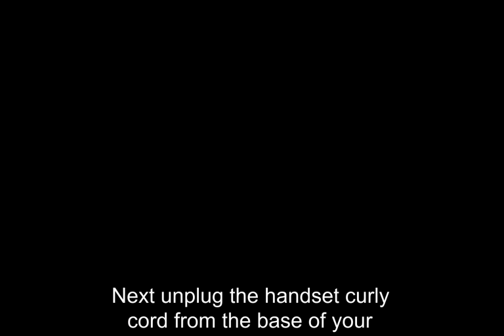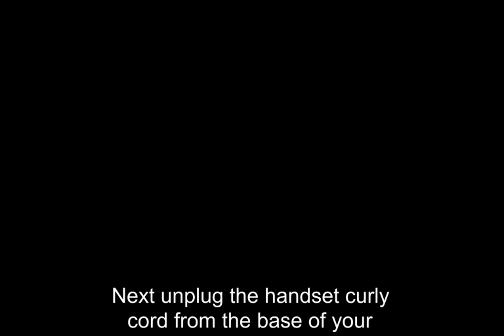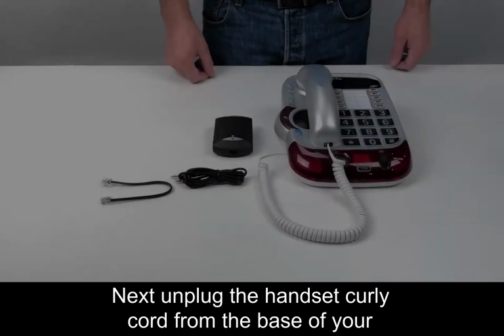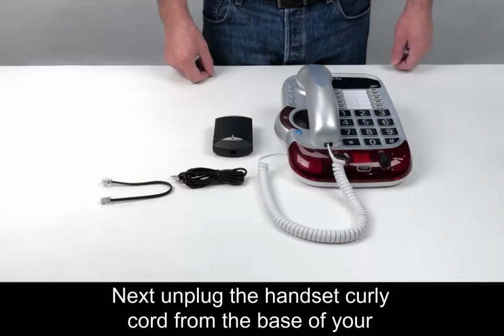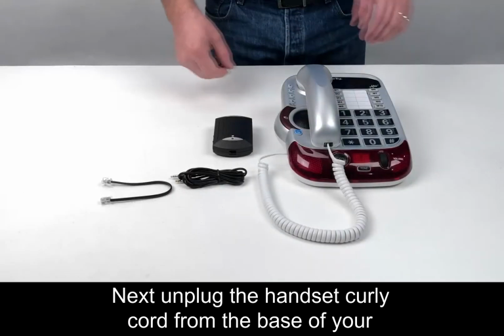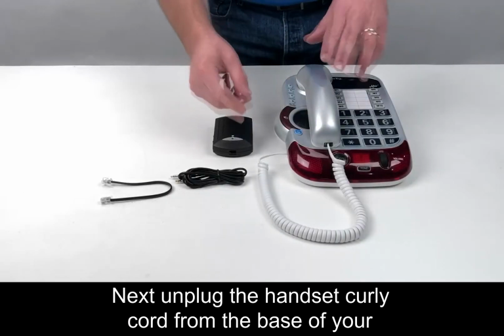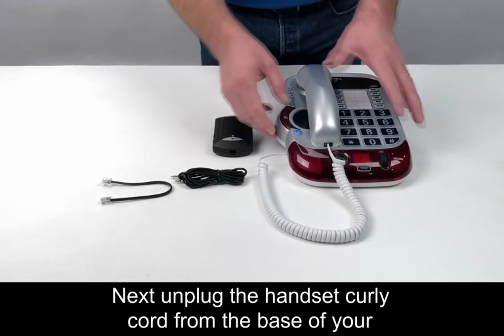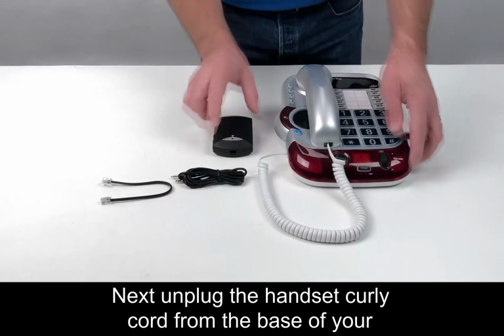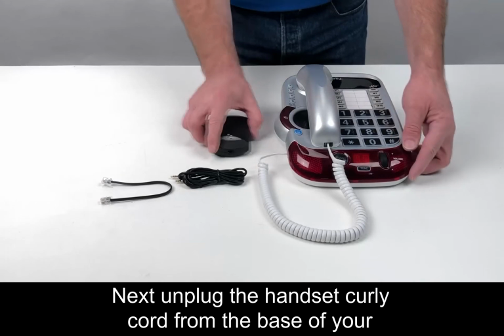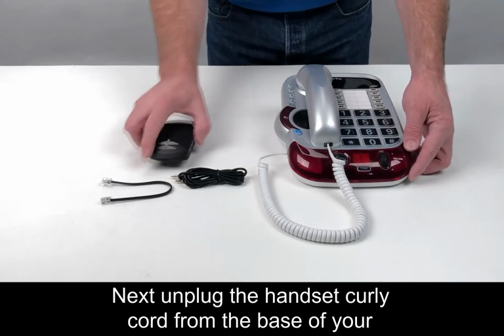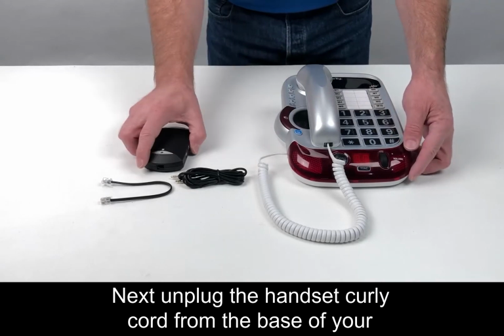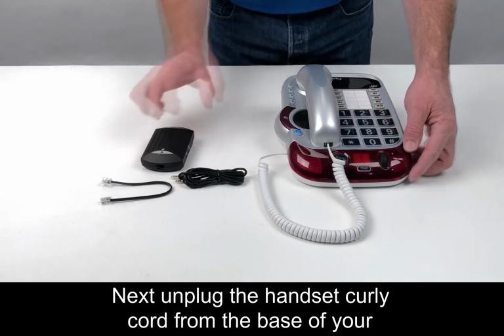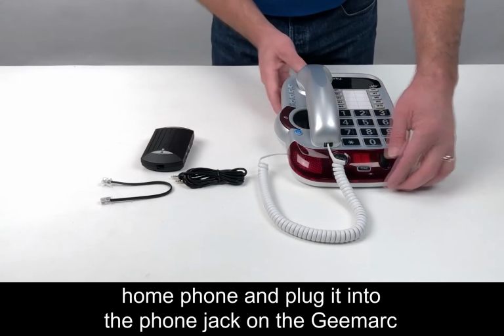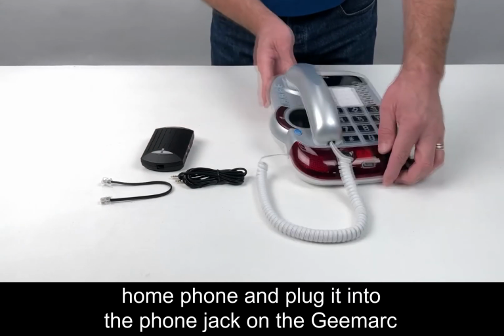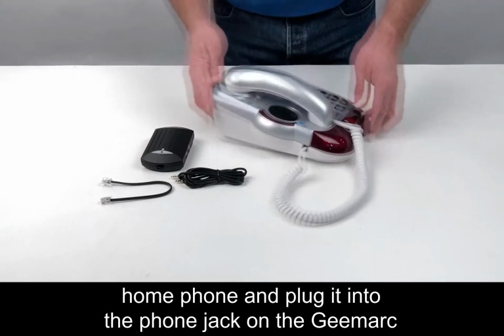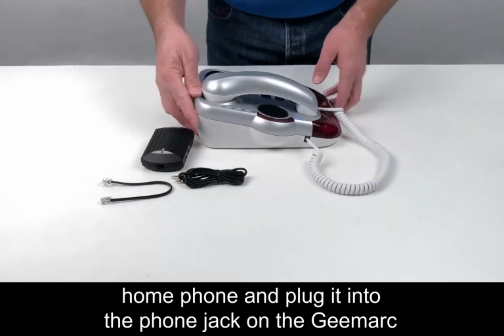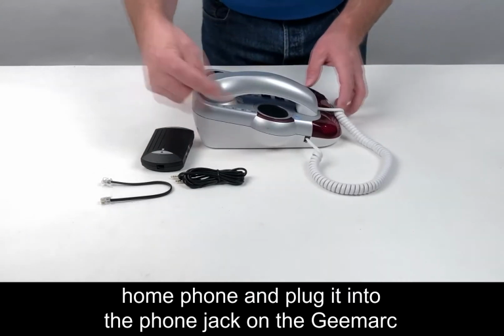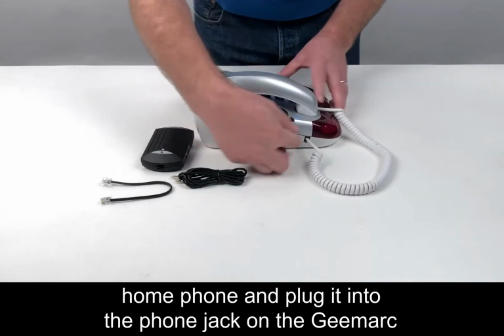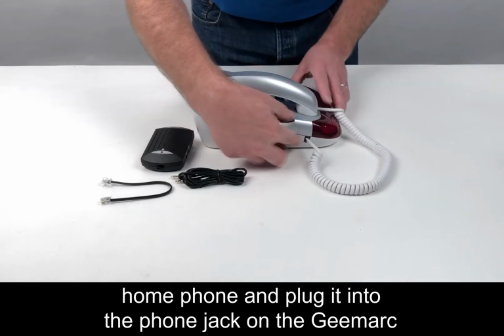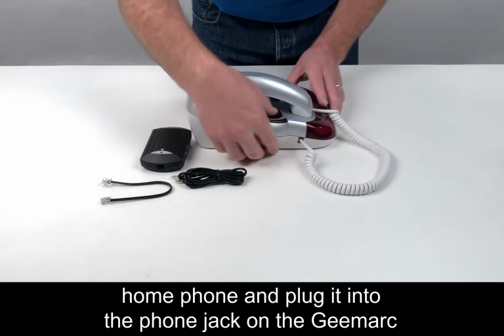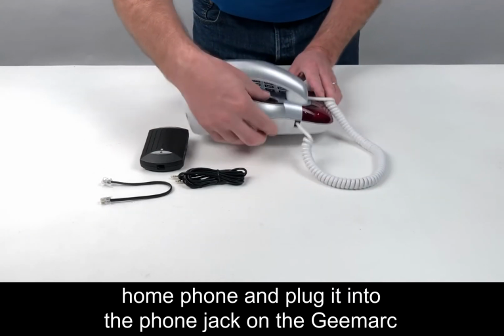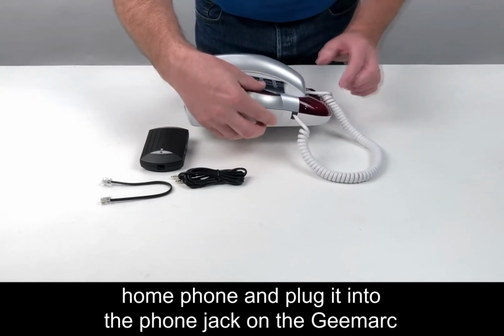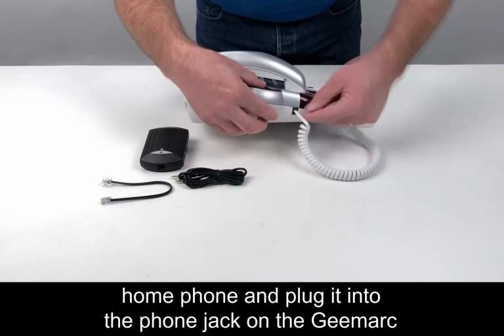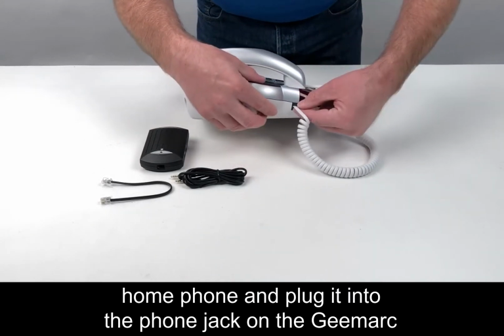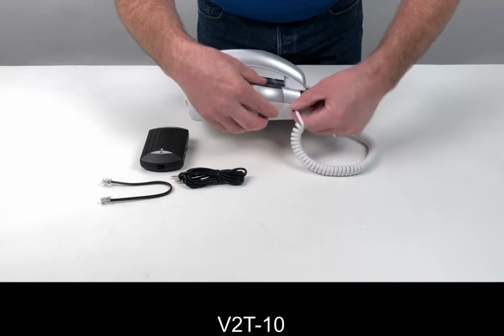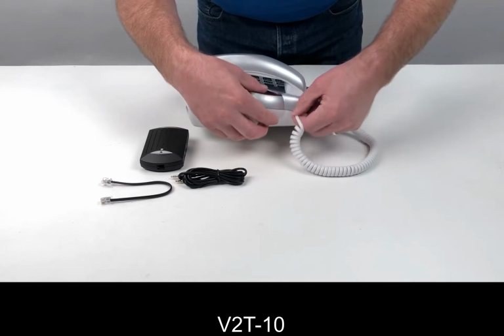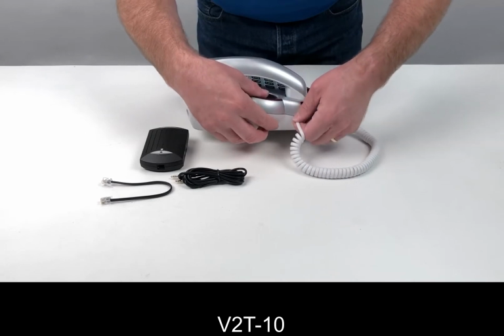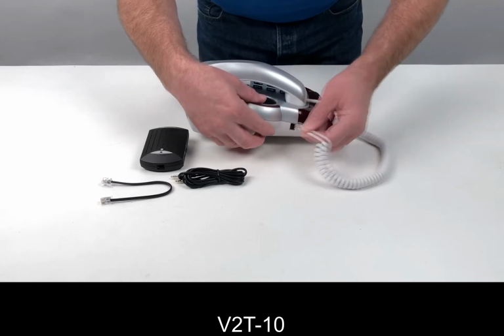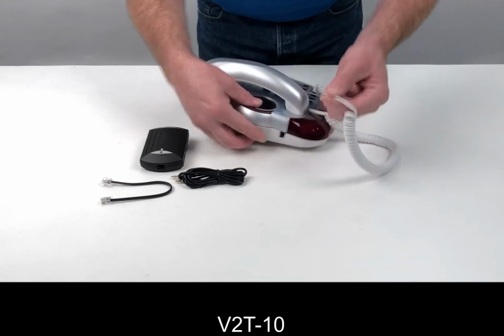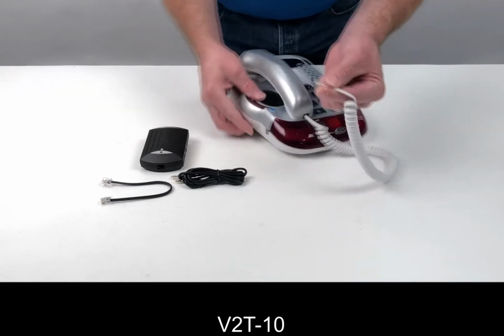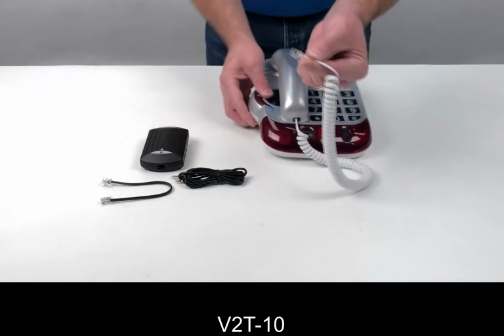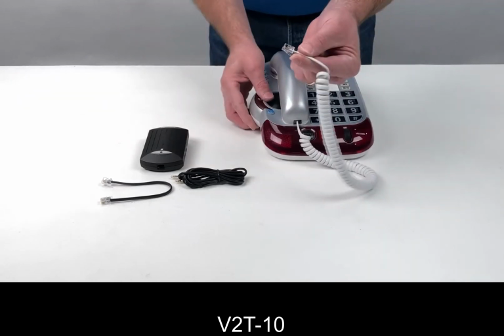Next, unplug the handset curly cord from the base of your home phone and plug it into the phone jack on the GMART V2T-10.